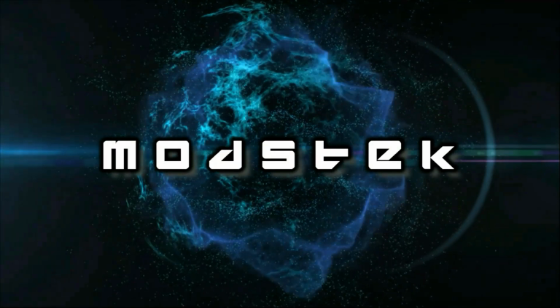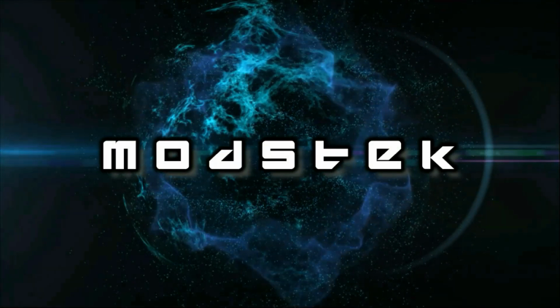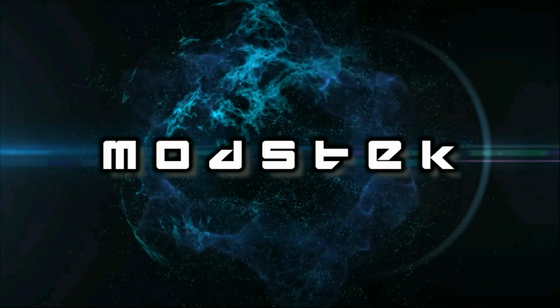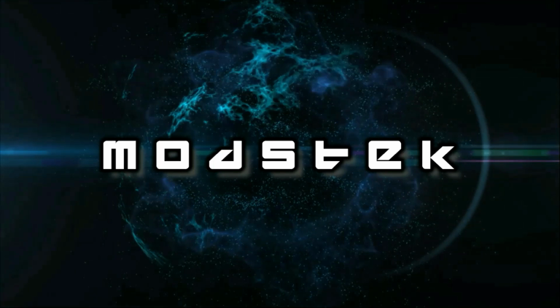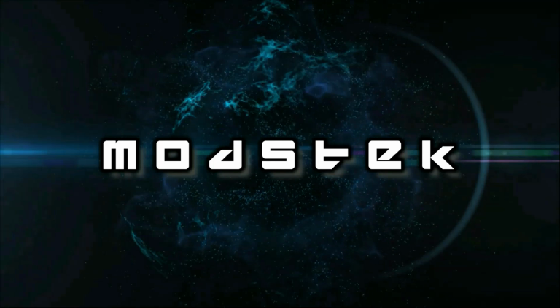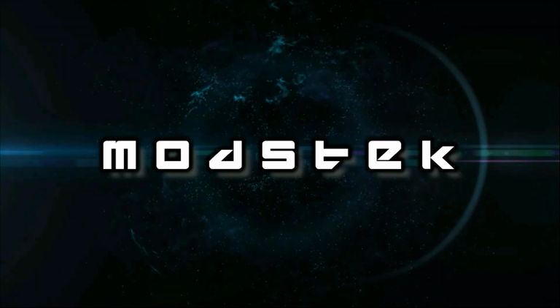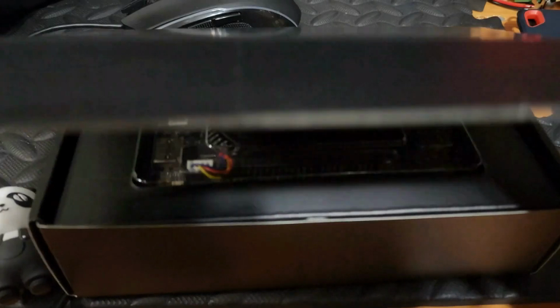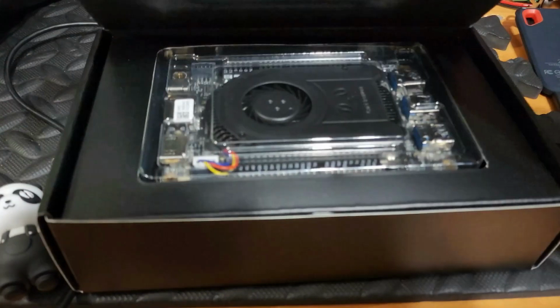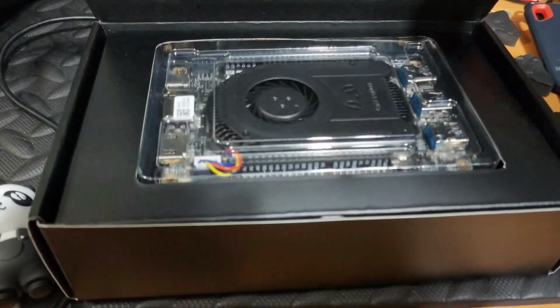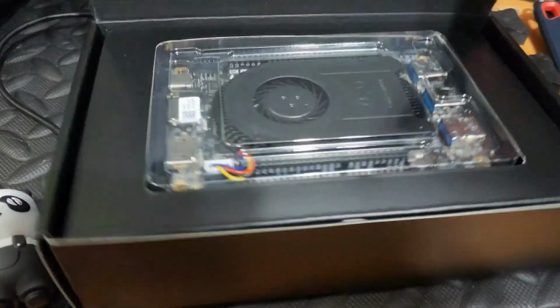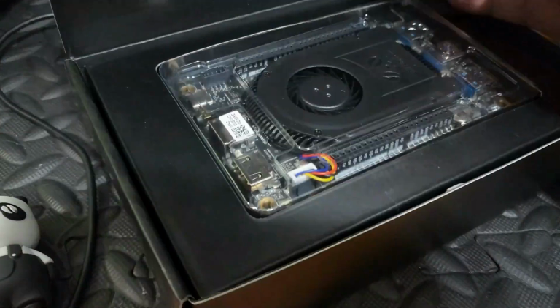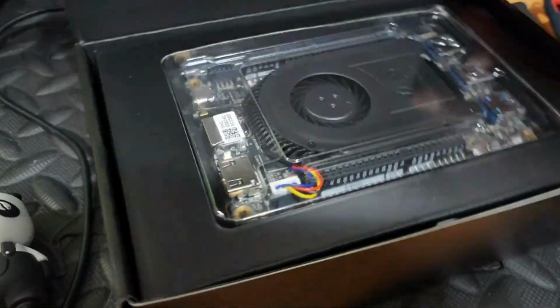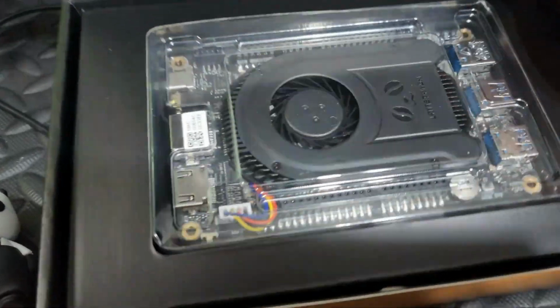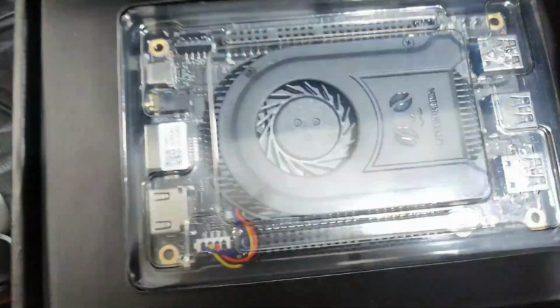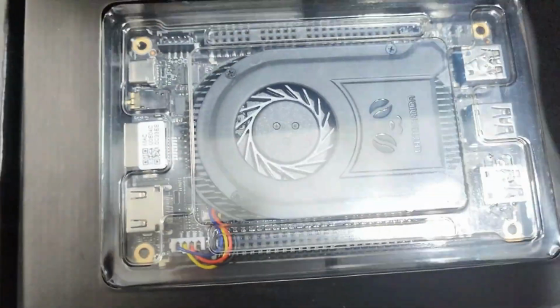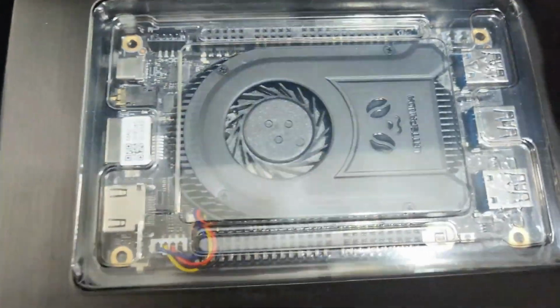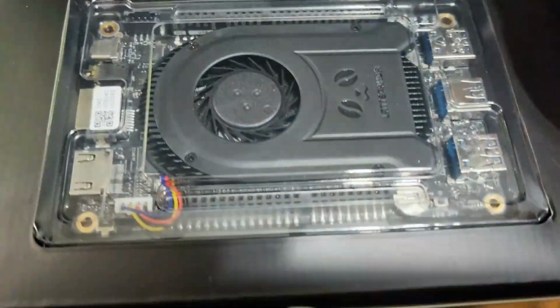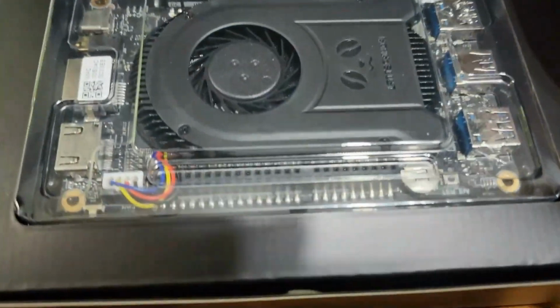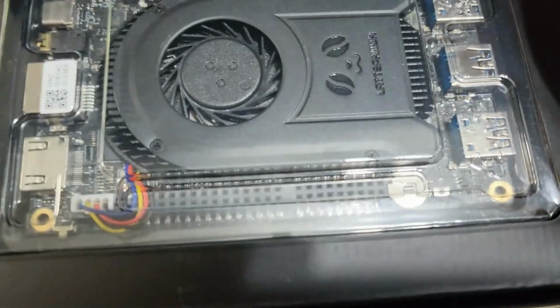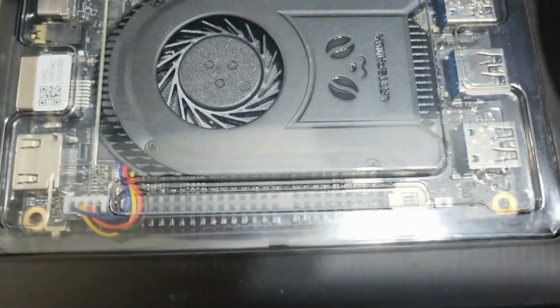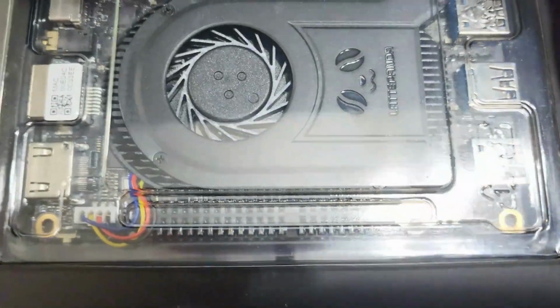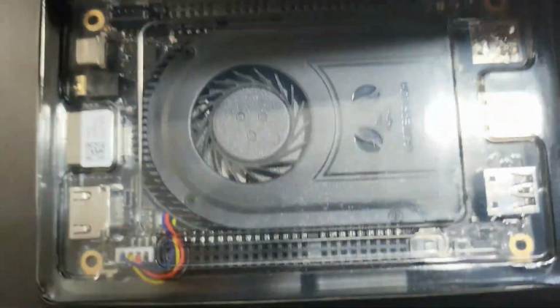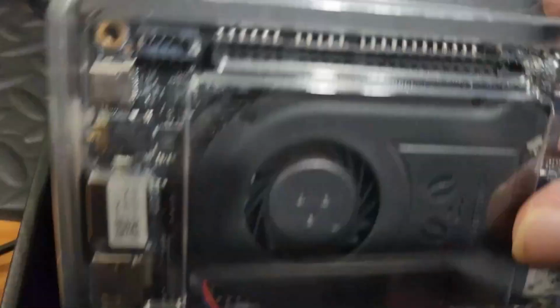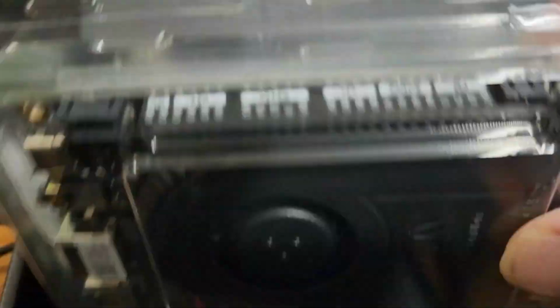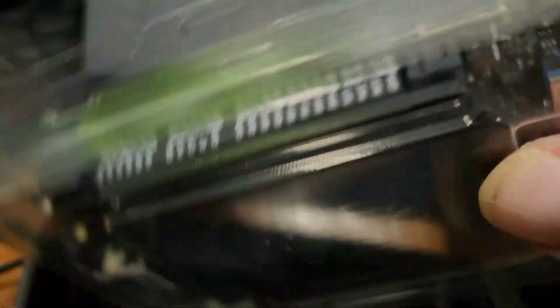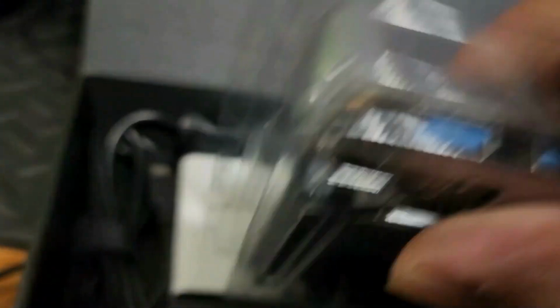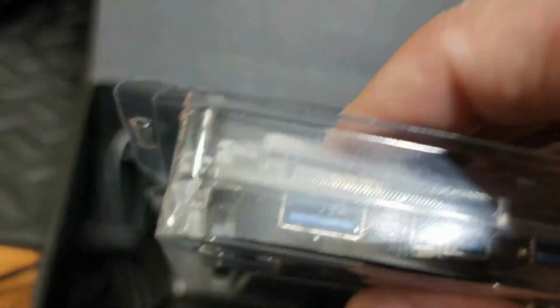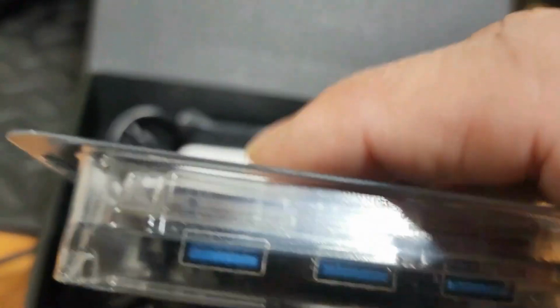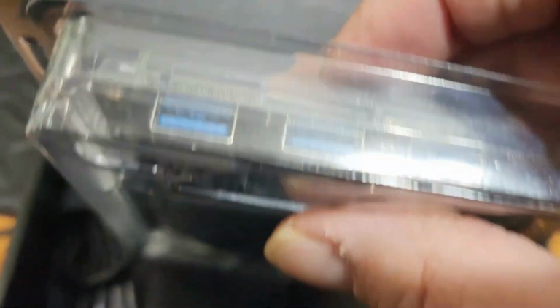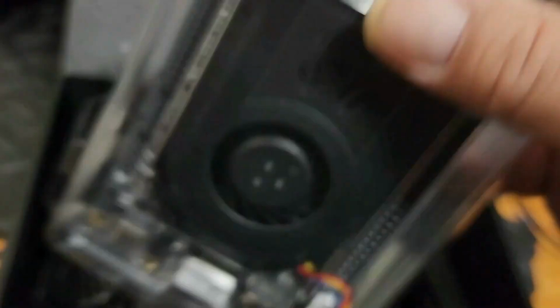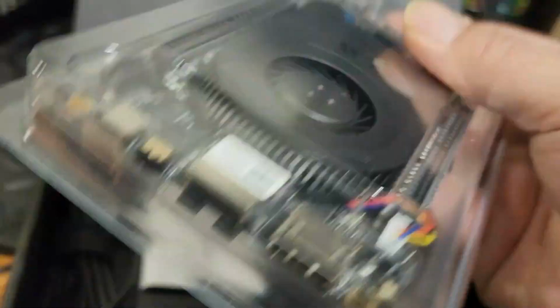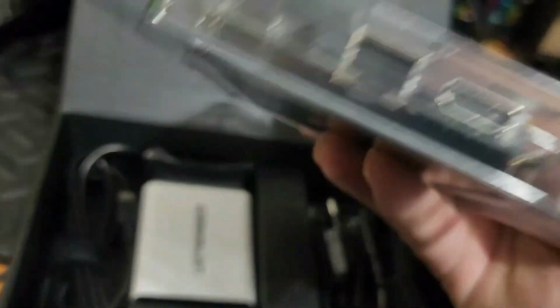Hi guys and welcome to Modset. Today I'm making a case for a DF Robot Latte Panda. This is the Latte Panda Delta 3 with an 11th generation i5 quad core CPU, made by the good folks of DF Robot.